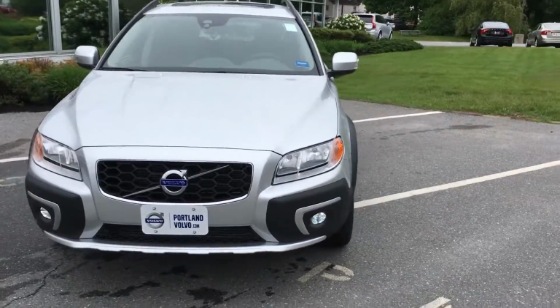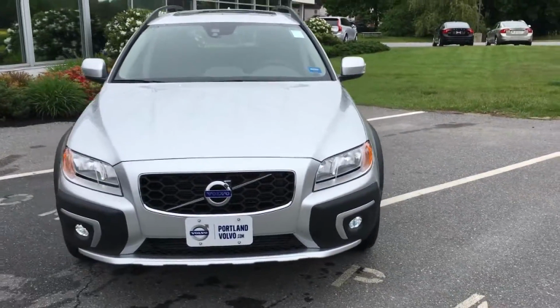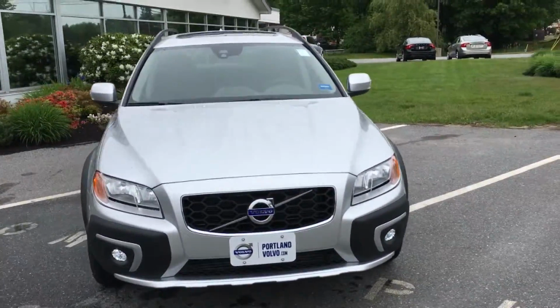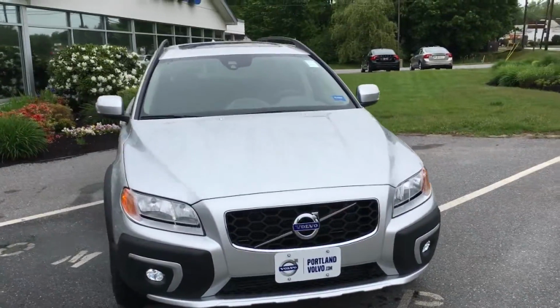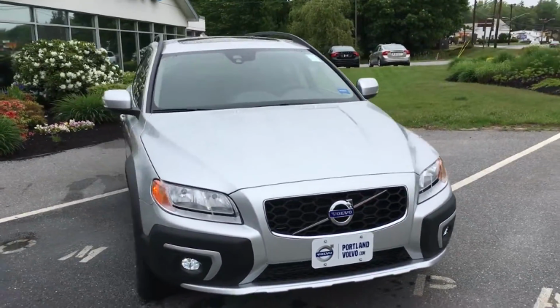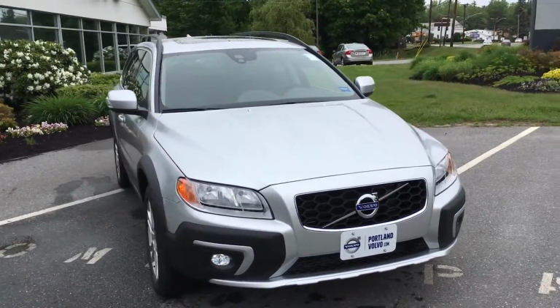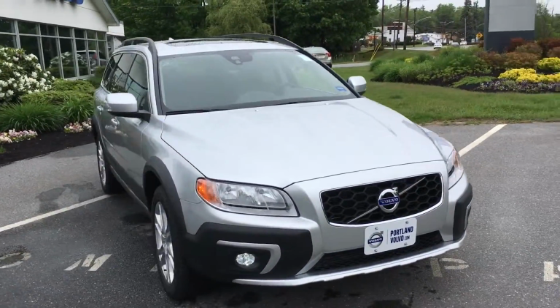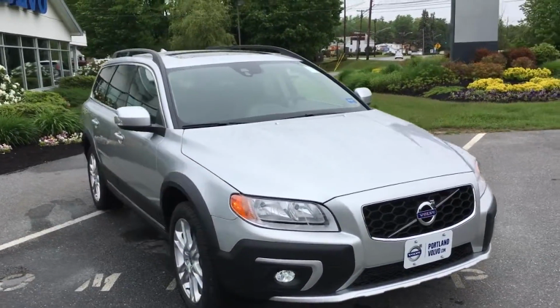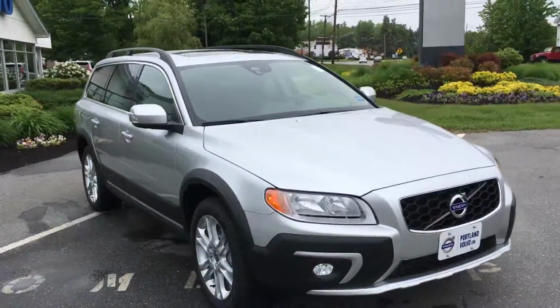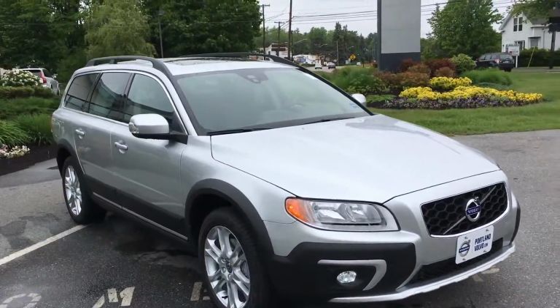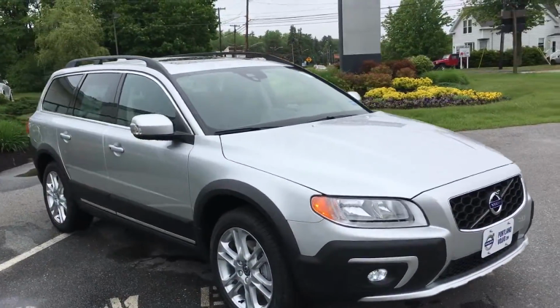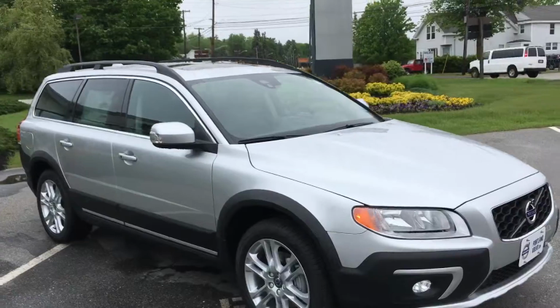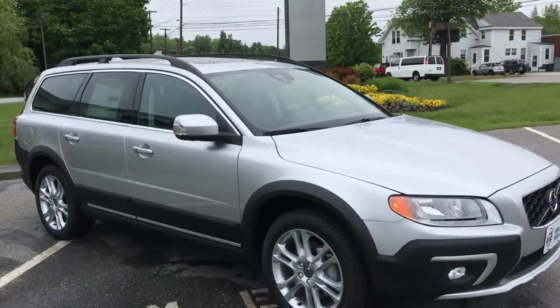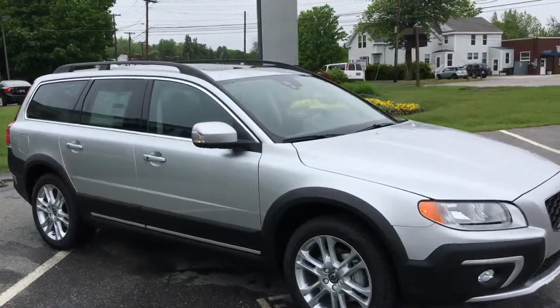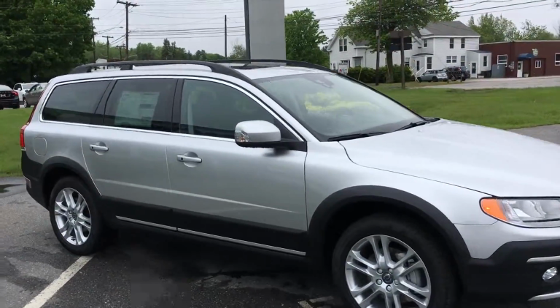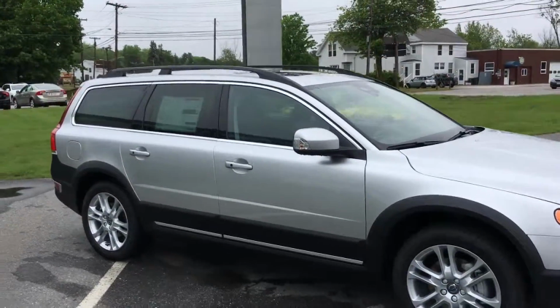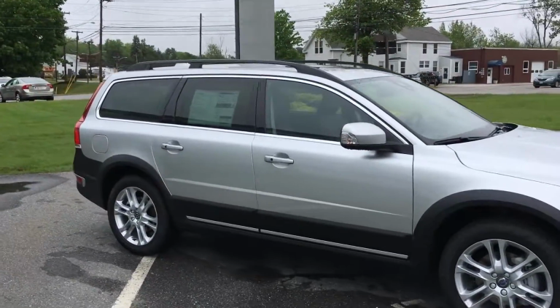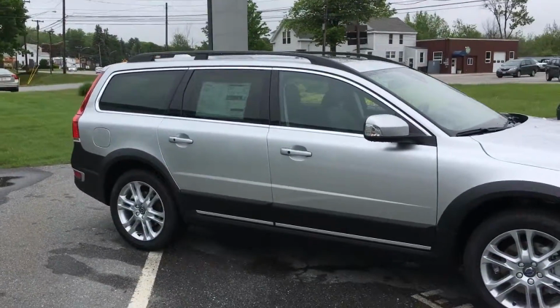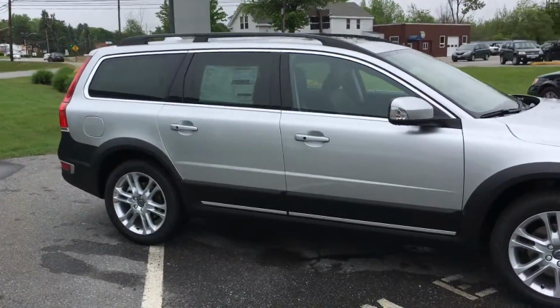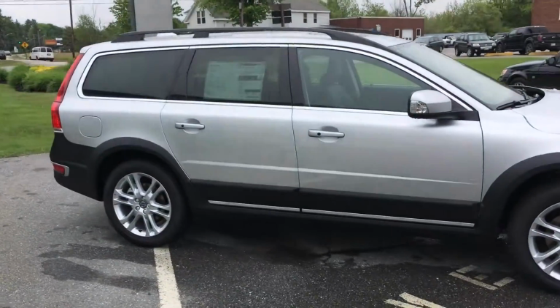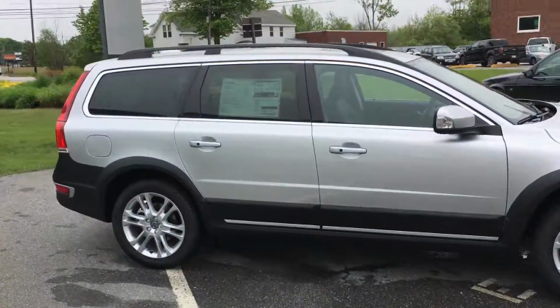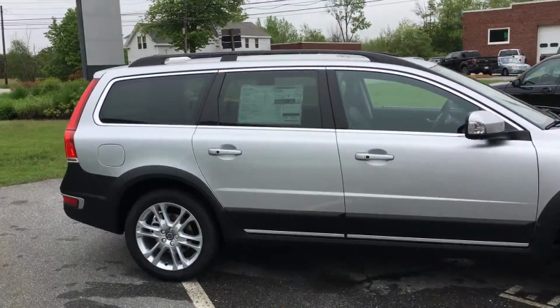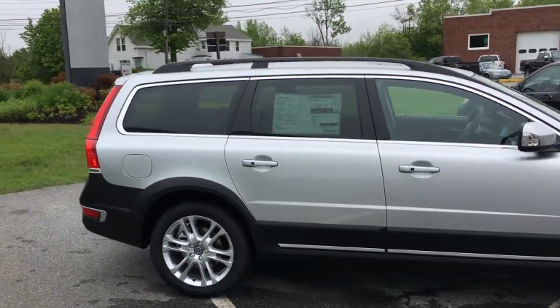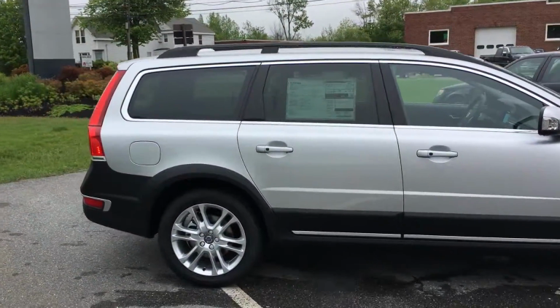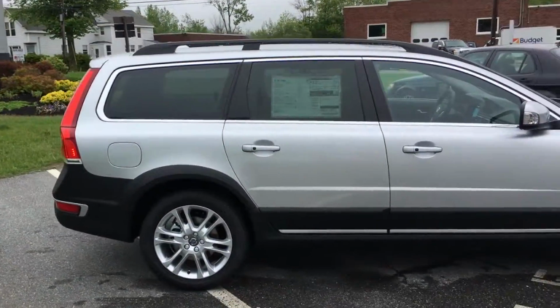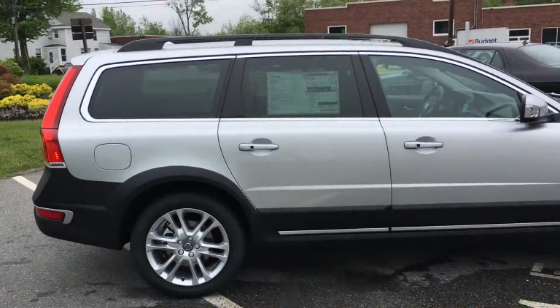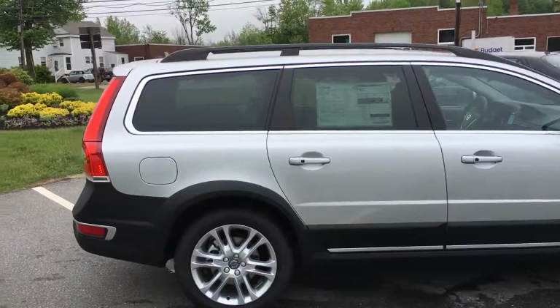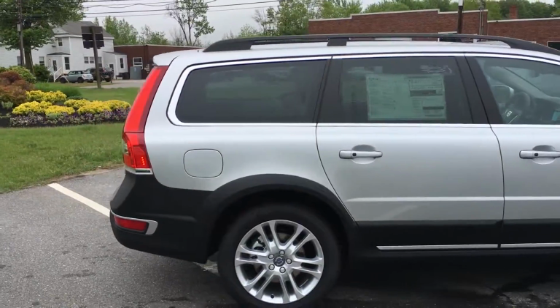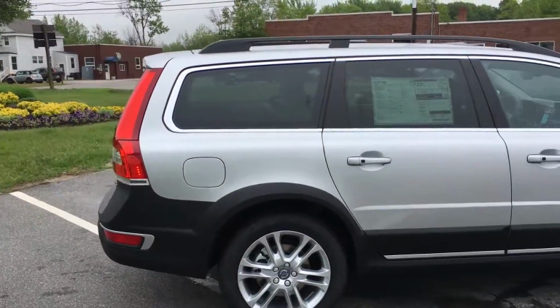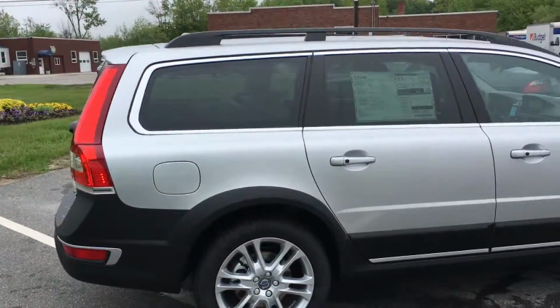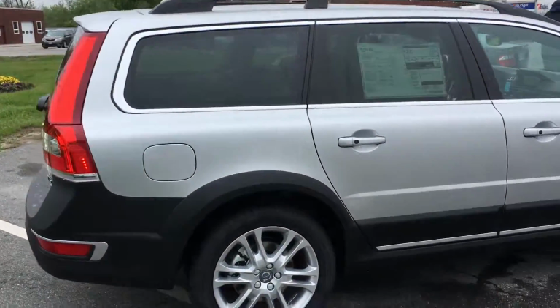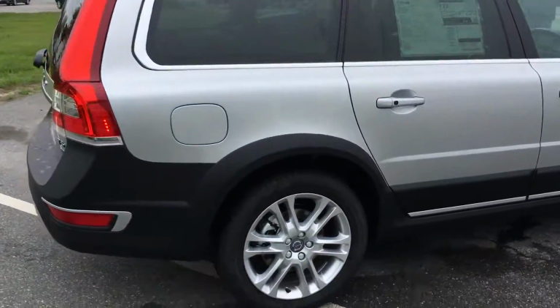Hey guys, Cody here at Portland Volvo with this beautiful 2016 Volvo XC70. You see this bright silver metallic paint and alloy wheels. I love the accent of the XC70 — the dark bottom with a light top.